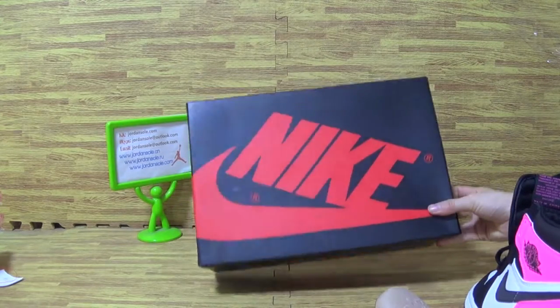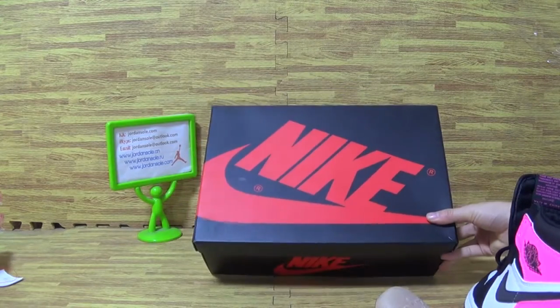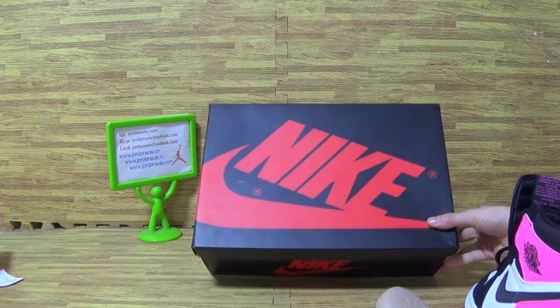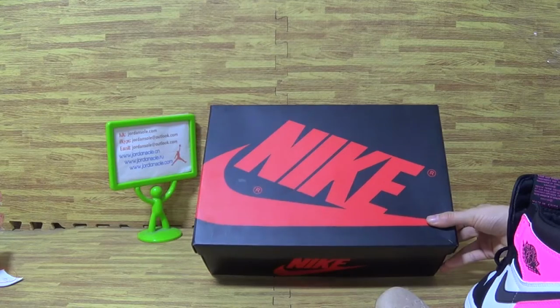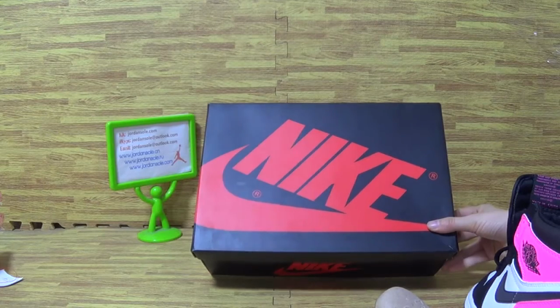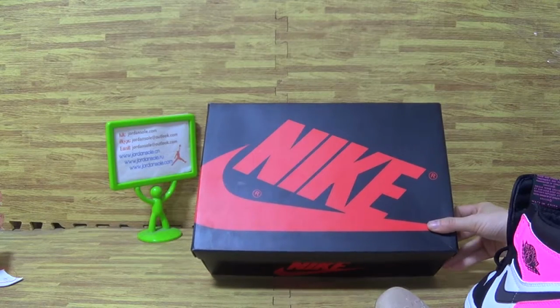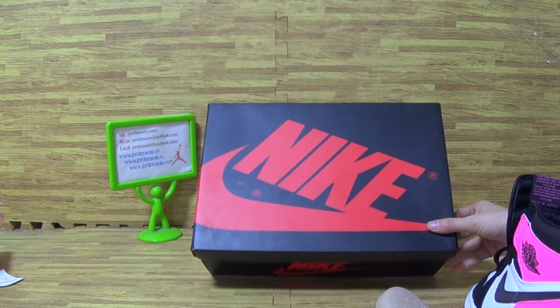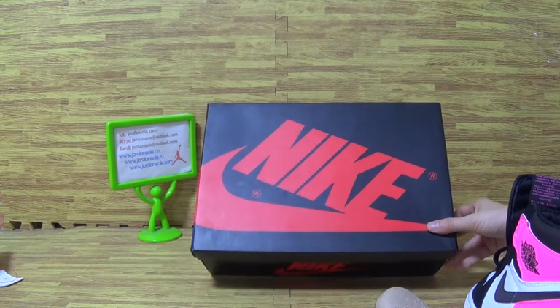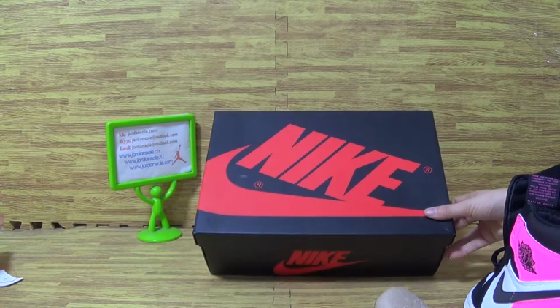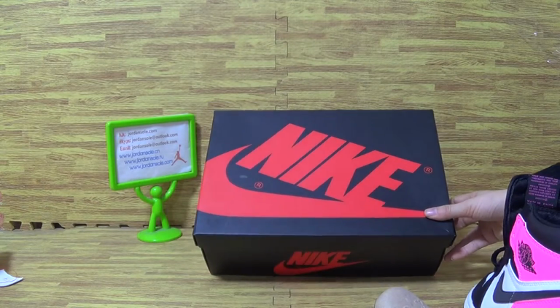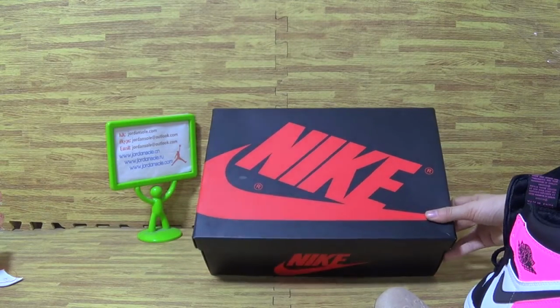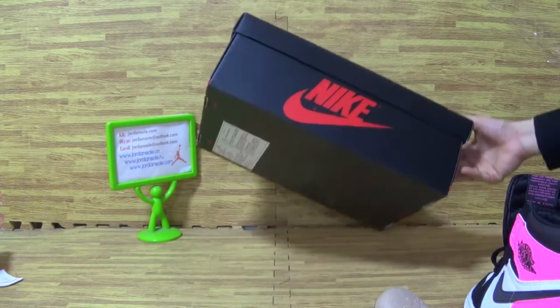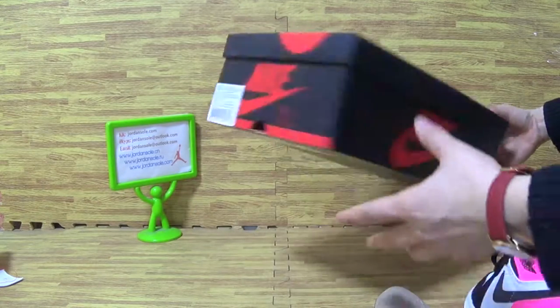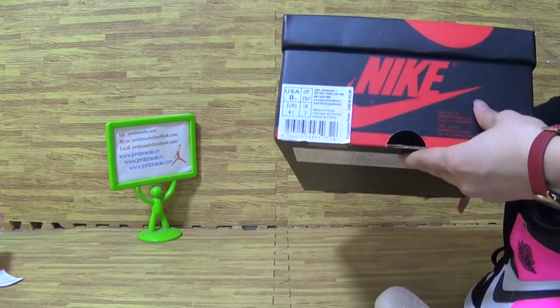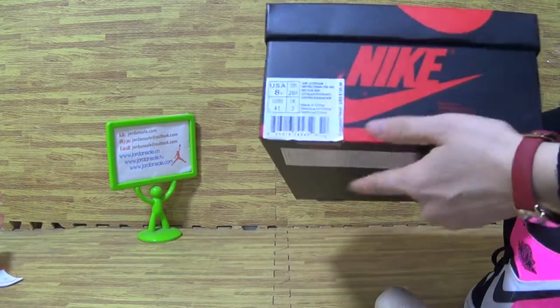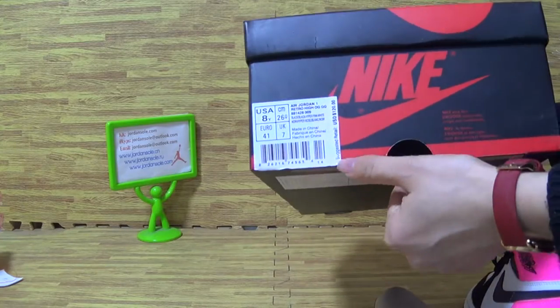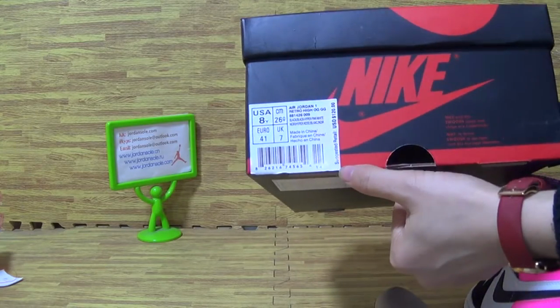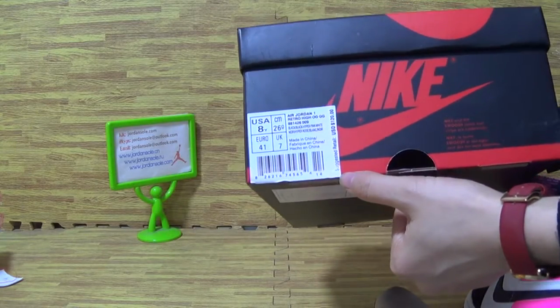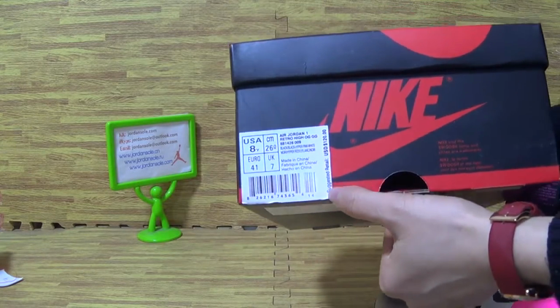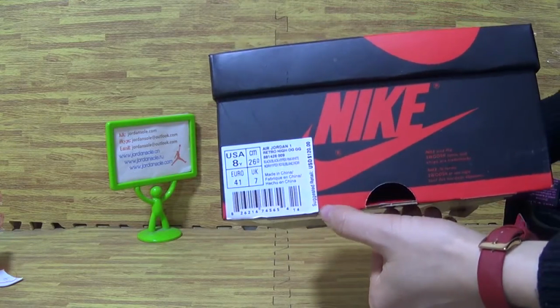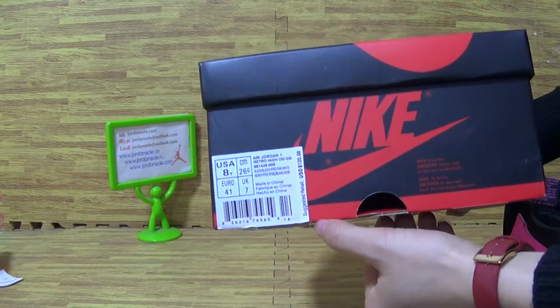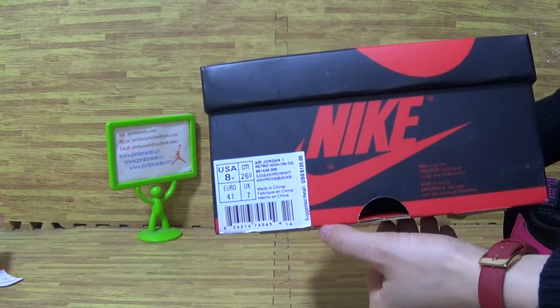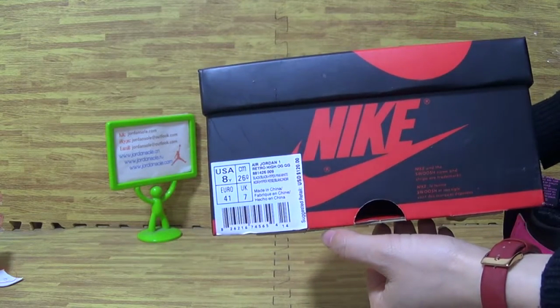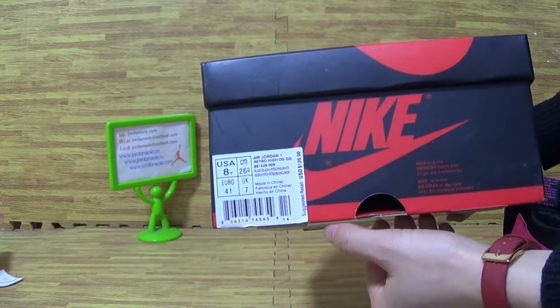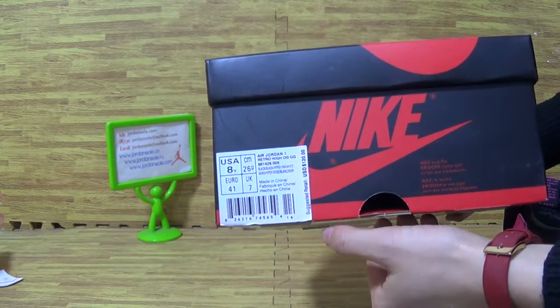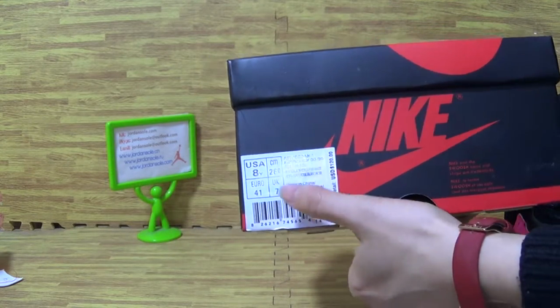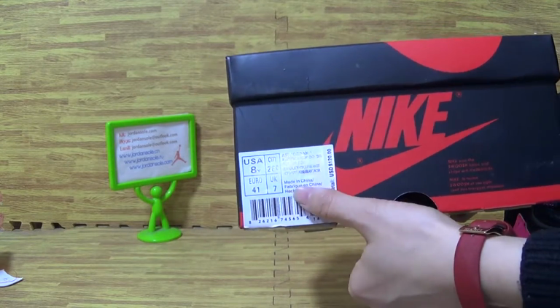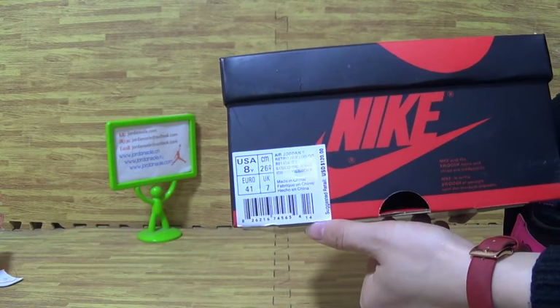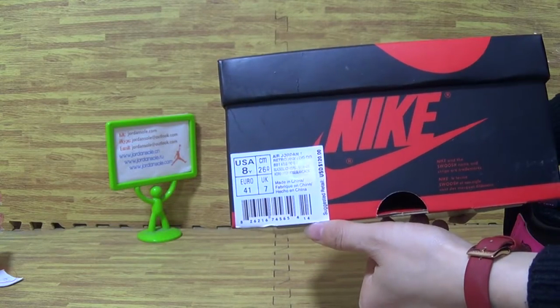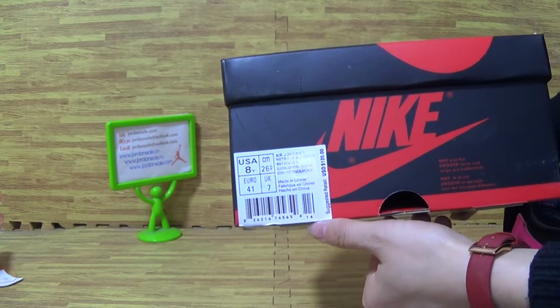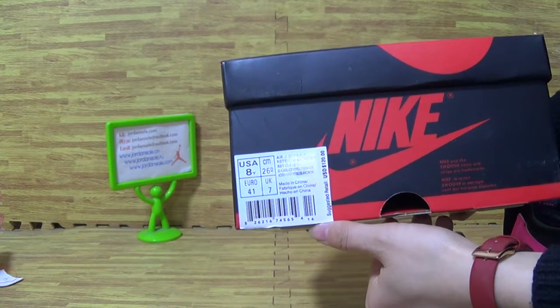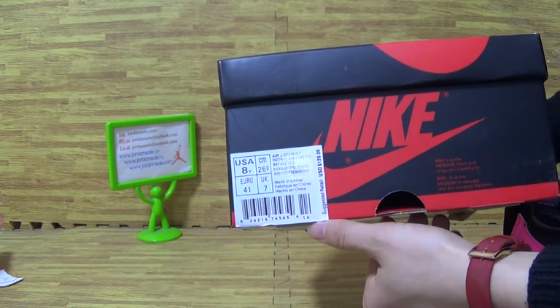Now let's have a look at the shoe box with Nike logo. And this side — the retail price is still $120 in US size.